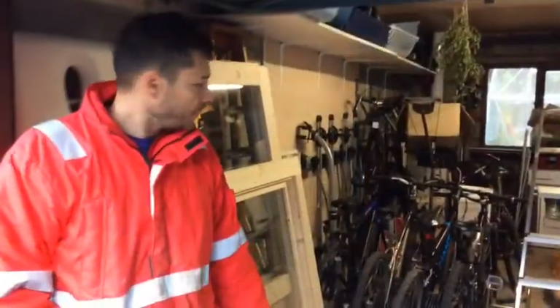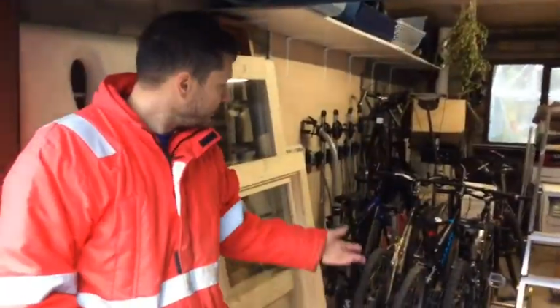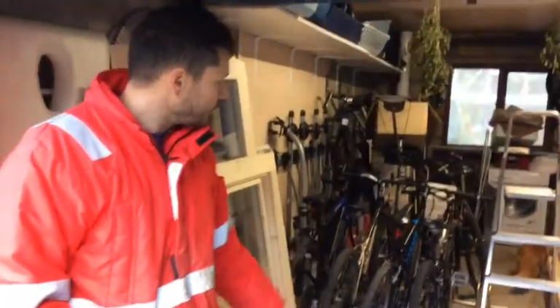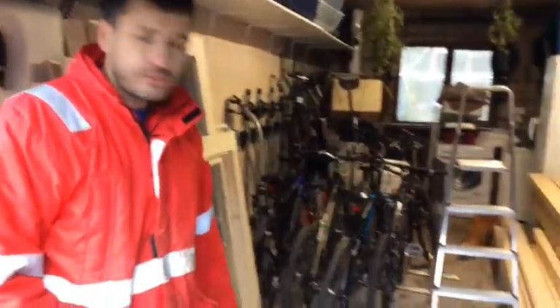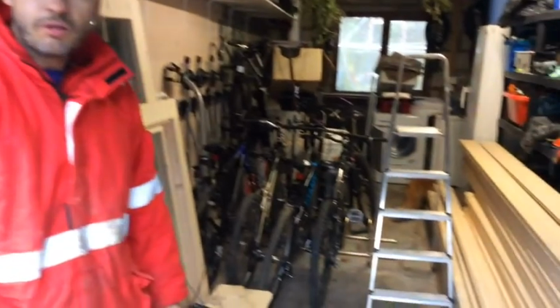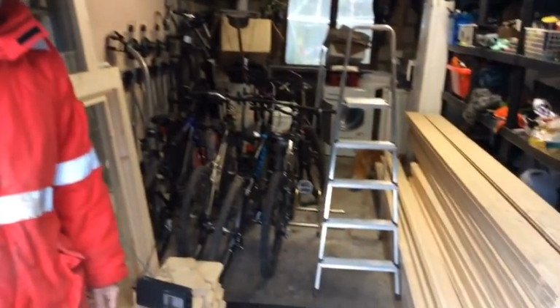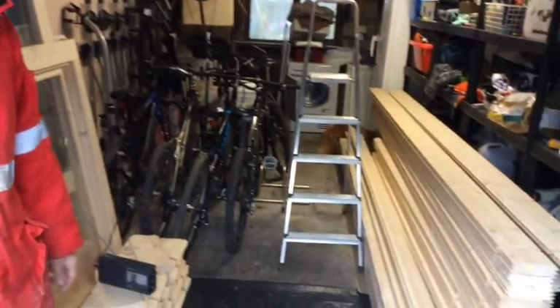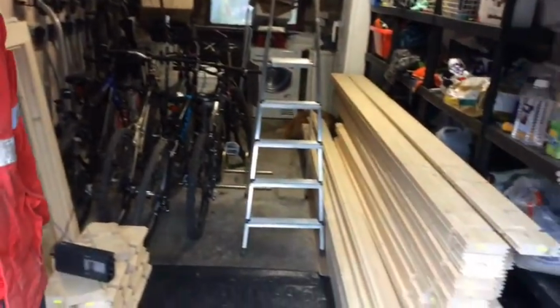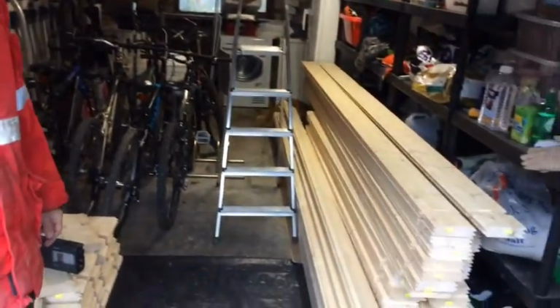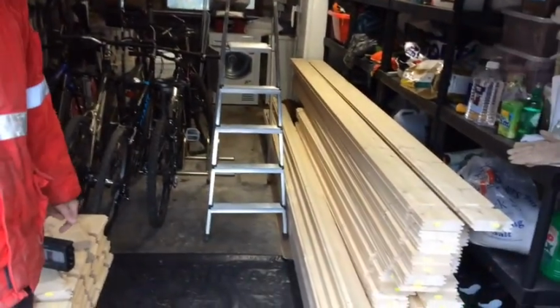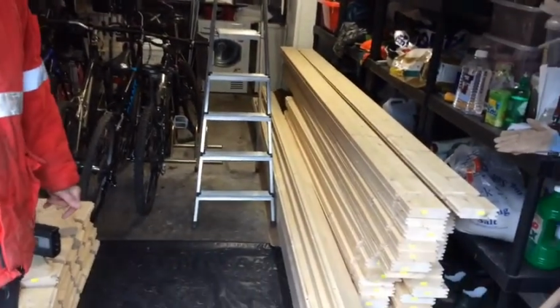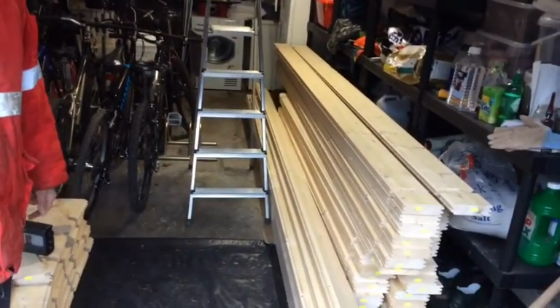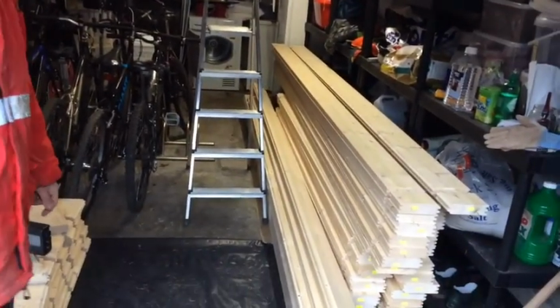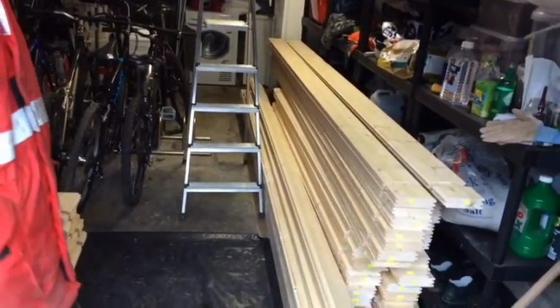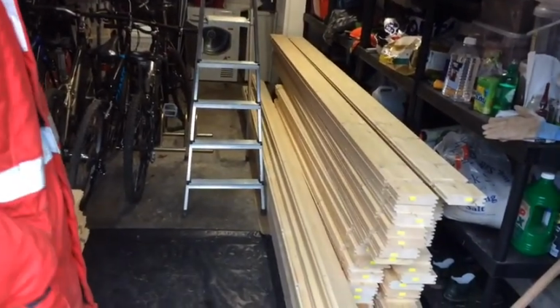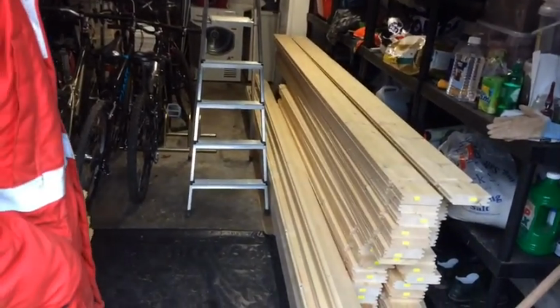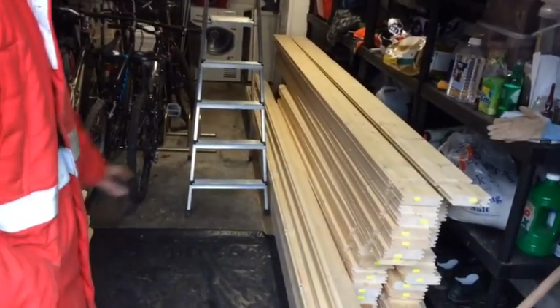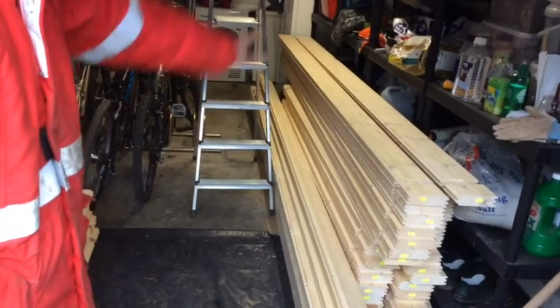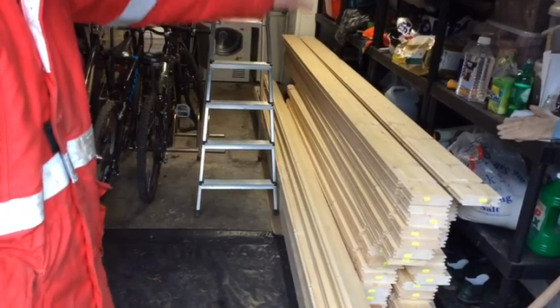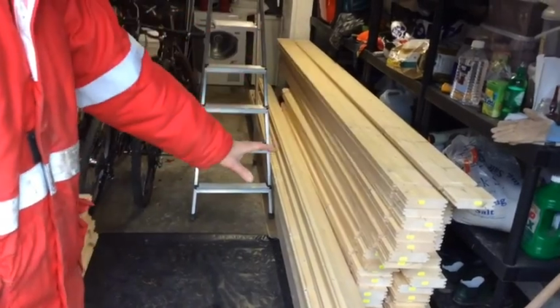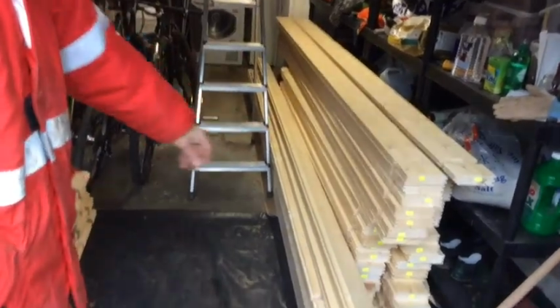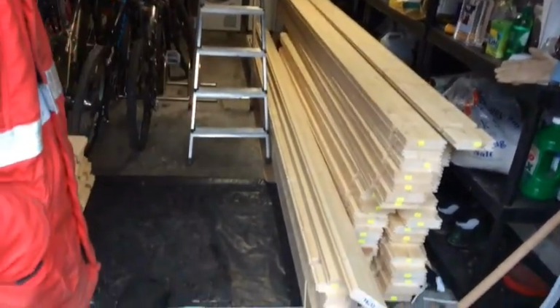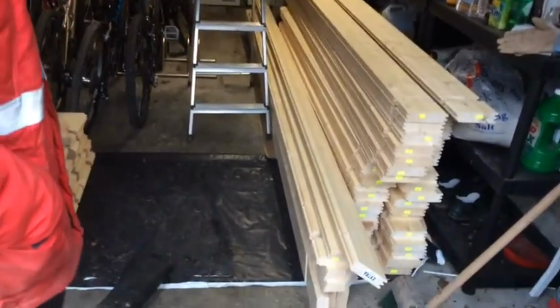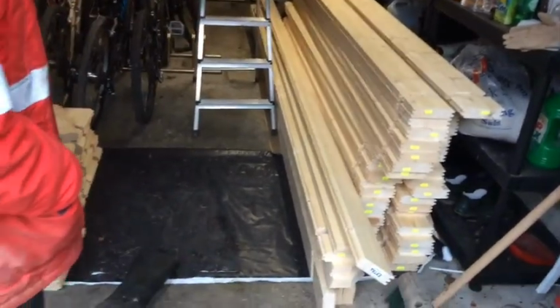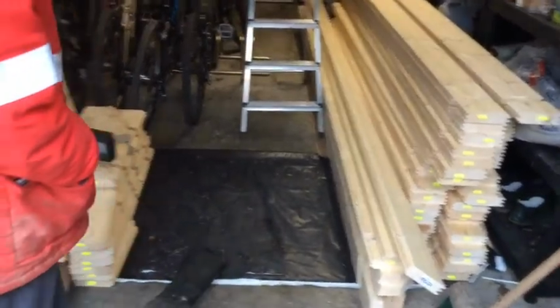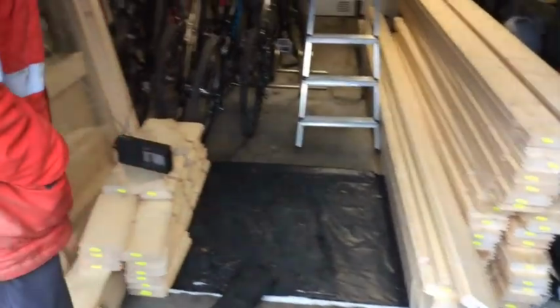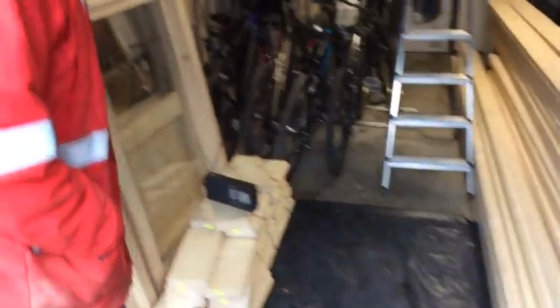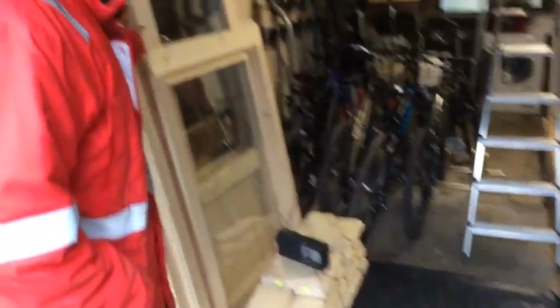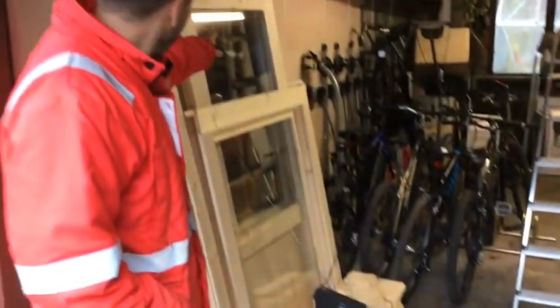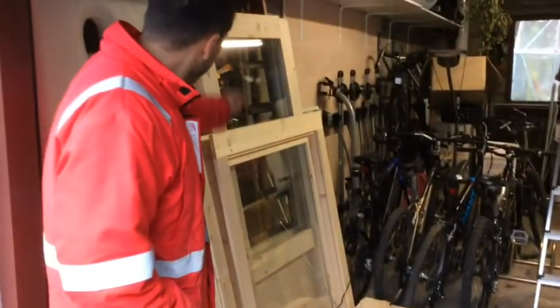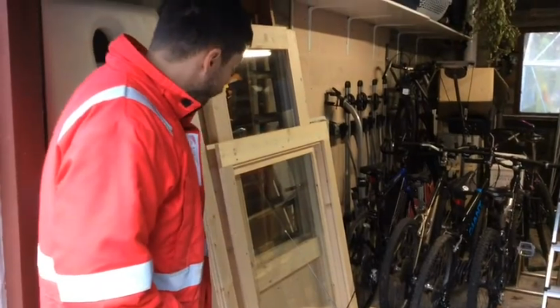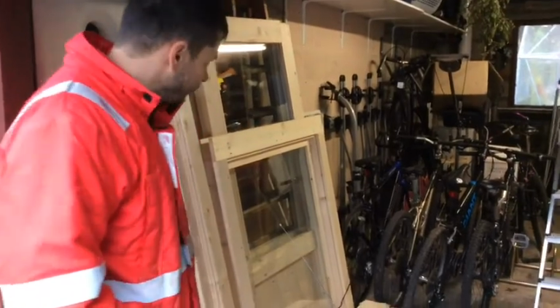And here is the contents of the package. In fact, it is not all here — the roofing material is stored separately. You can see all the separate planks, and on this side you have got the window and the door pieces.